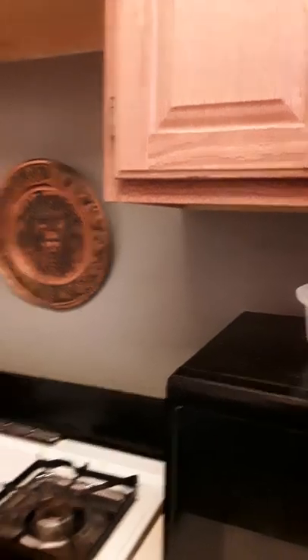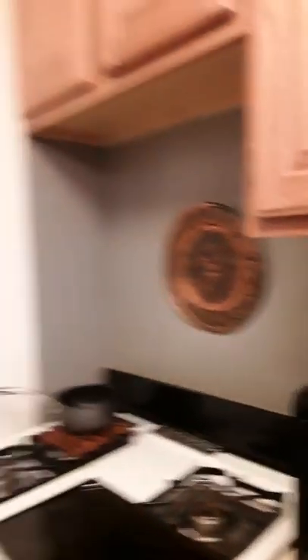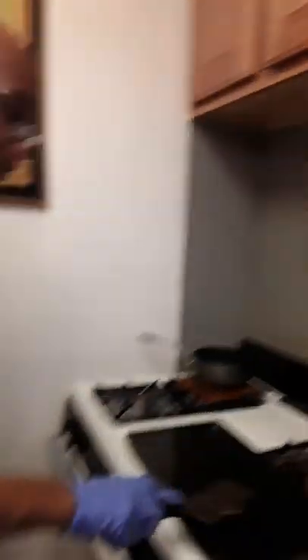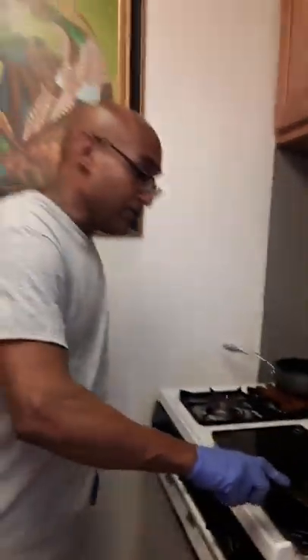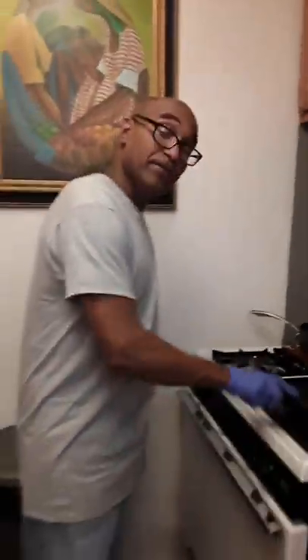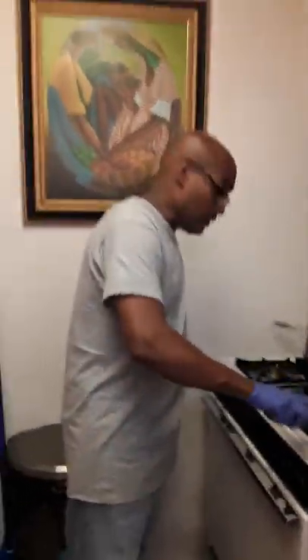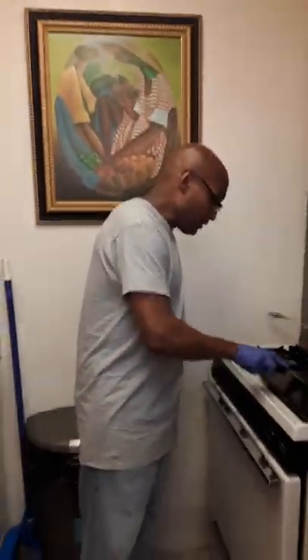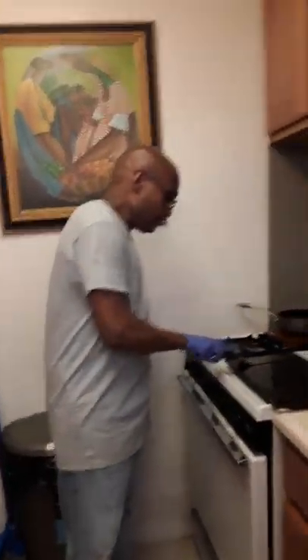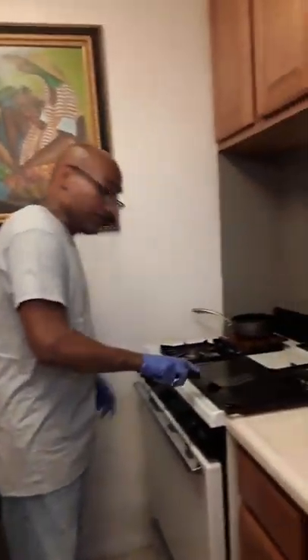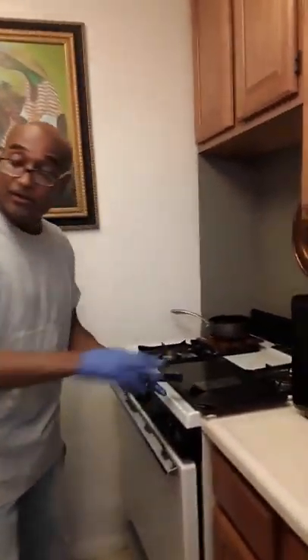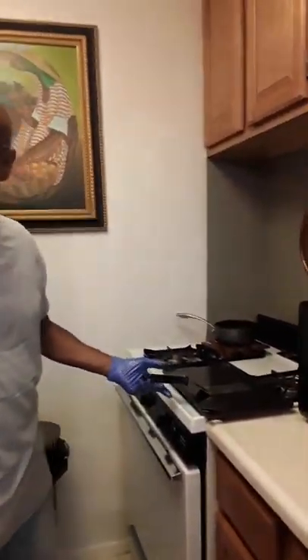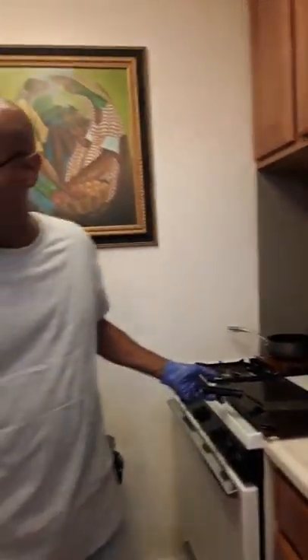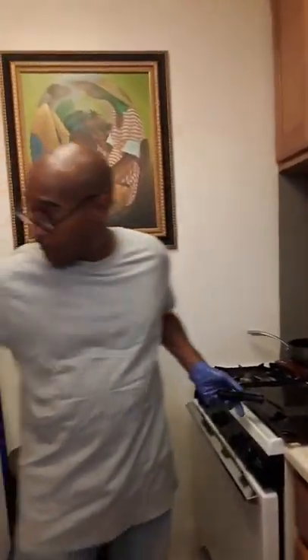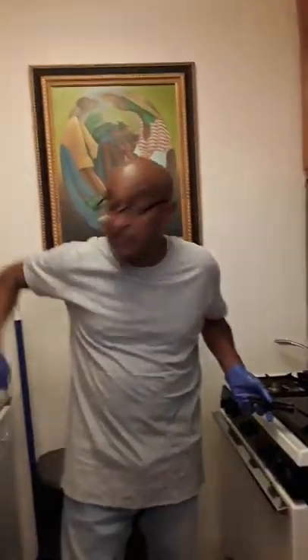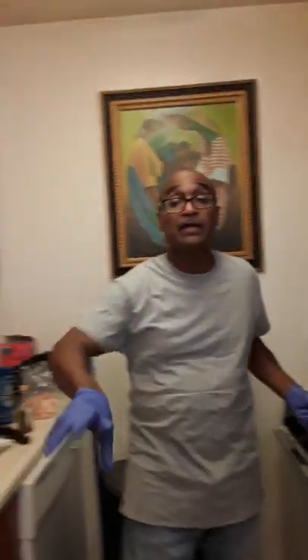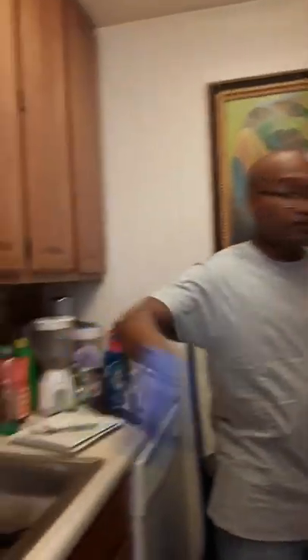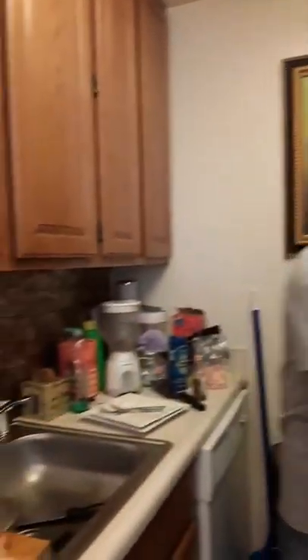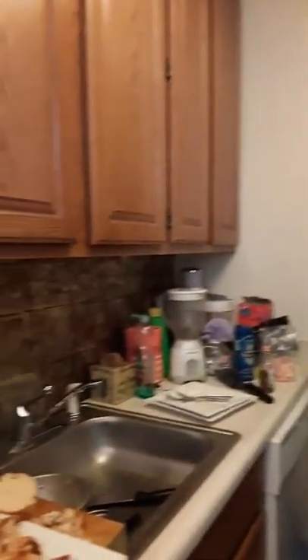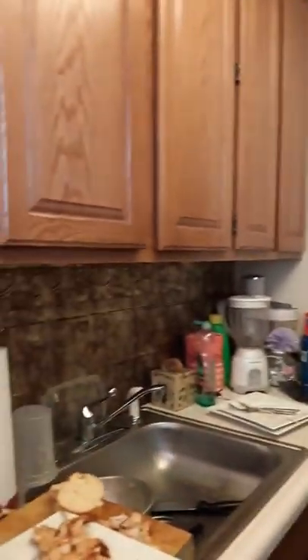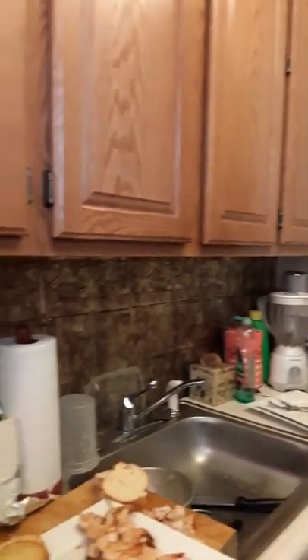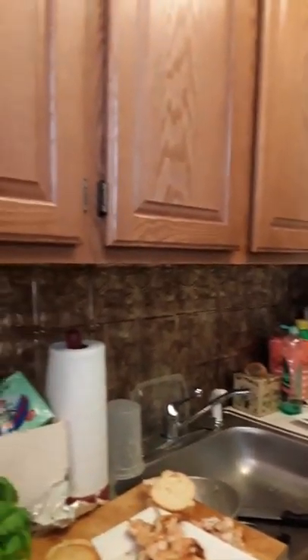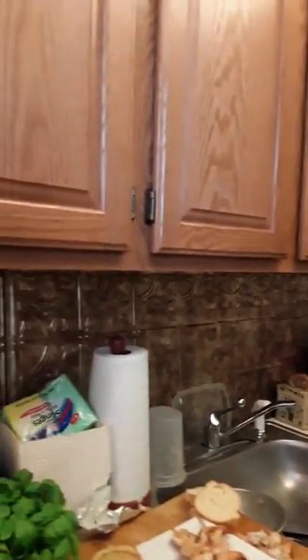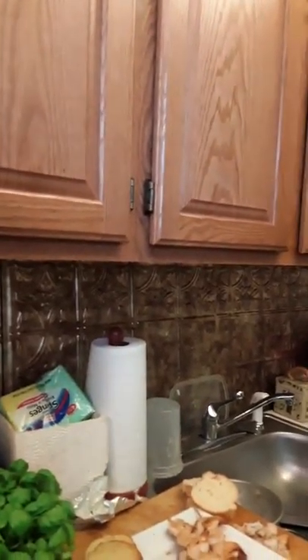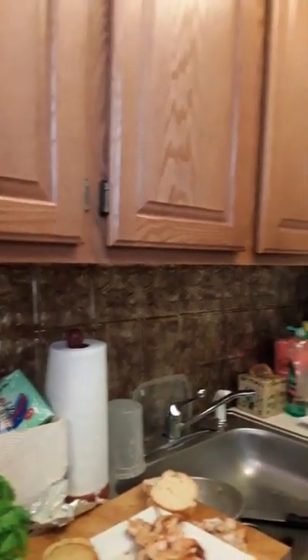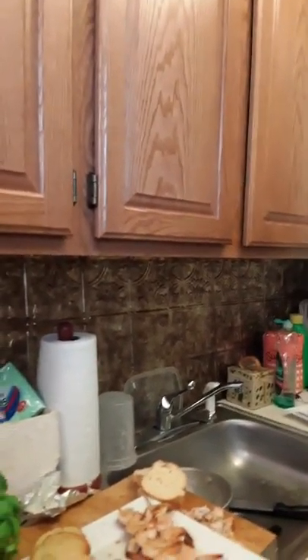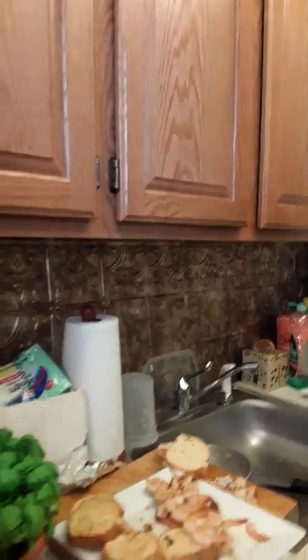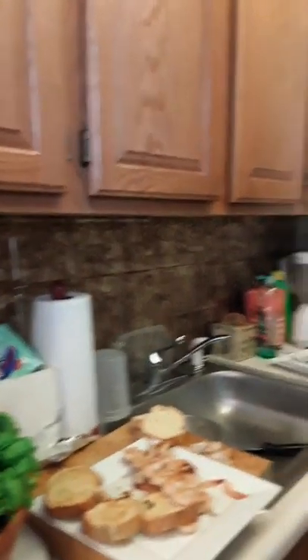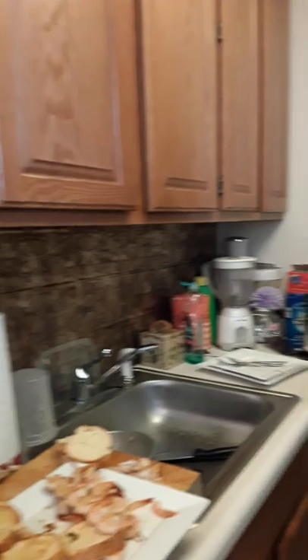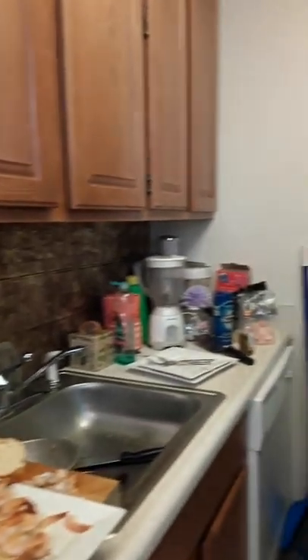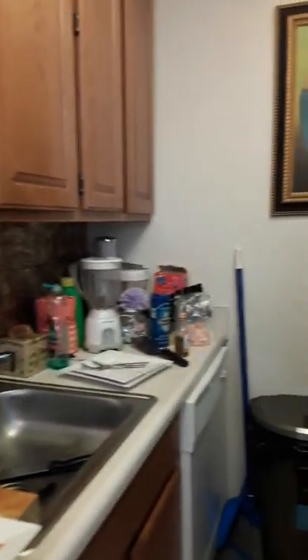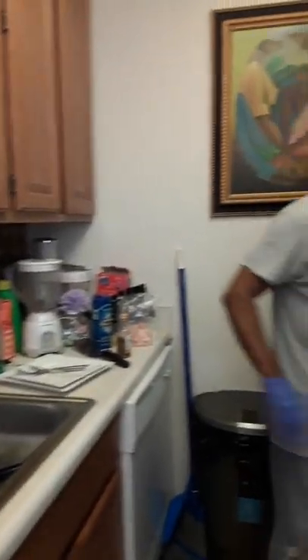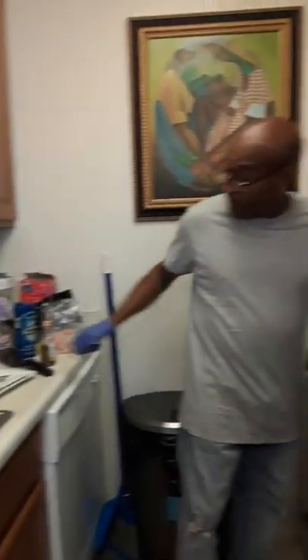Once again, welcome to our kitchen. This is our home. We're going to do a second portion of trying to show you the skills with the spatula.